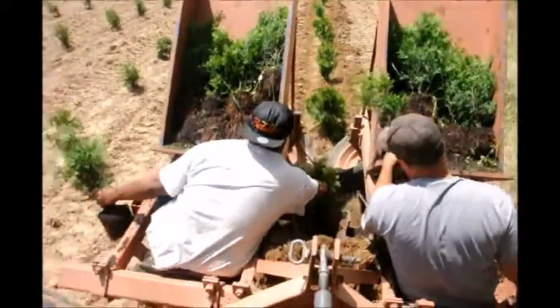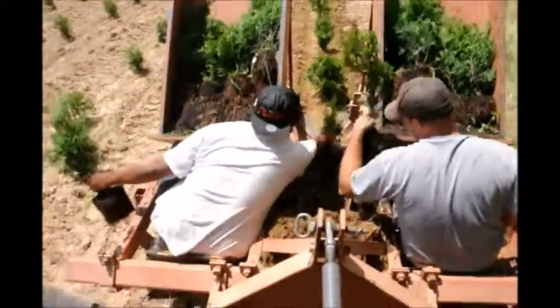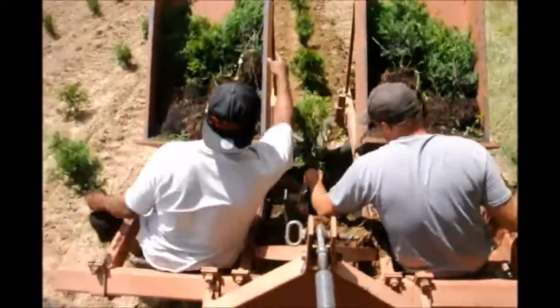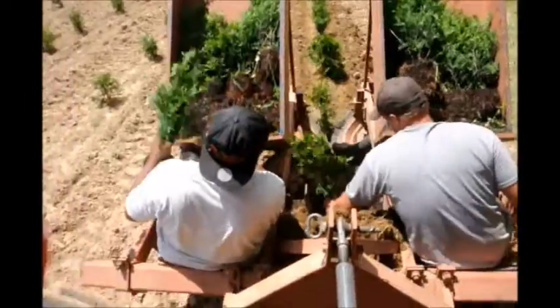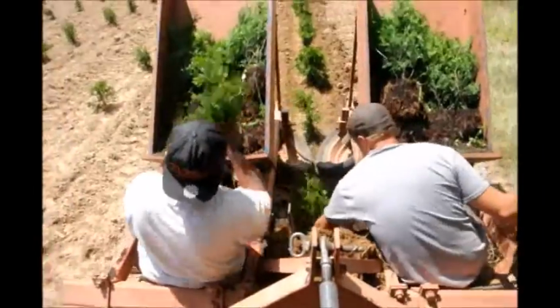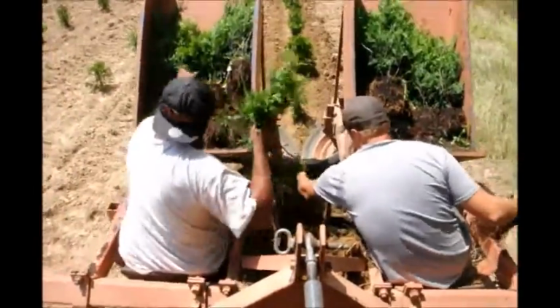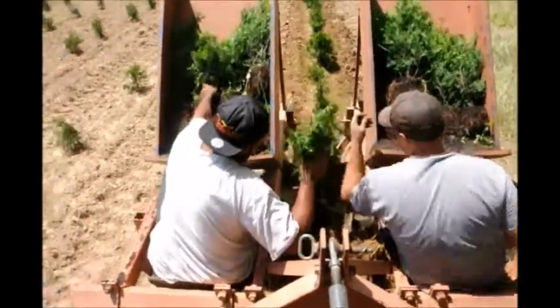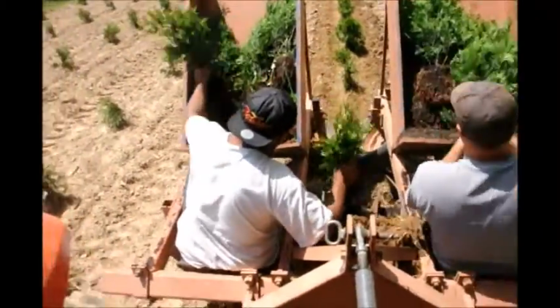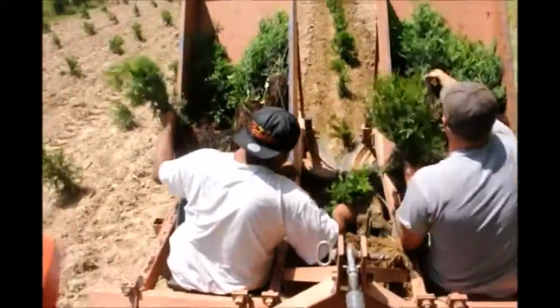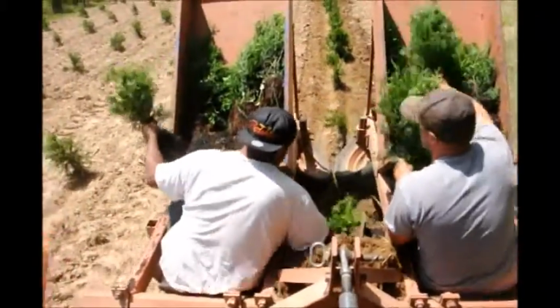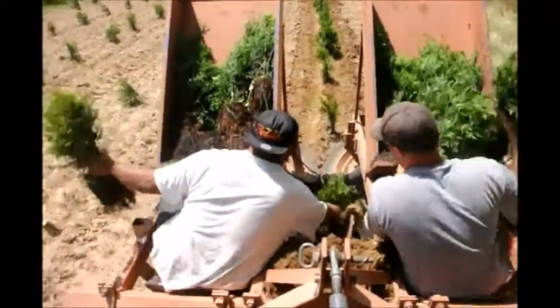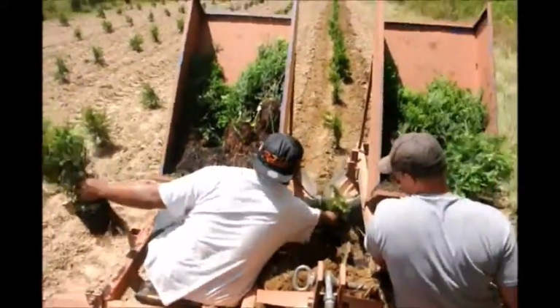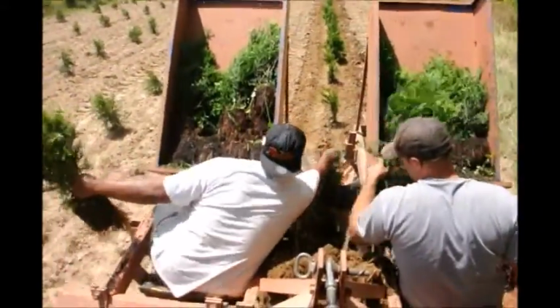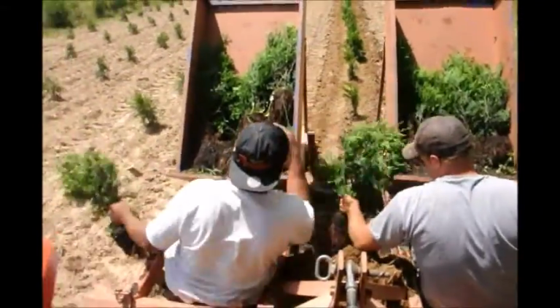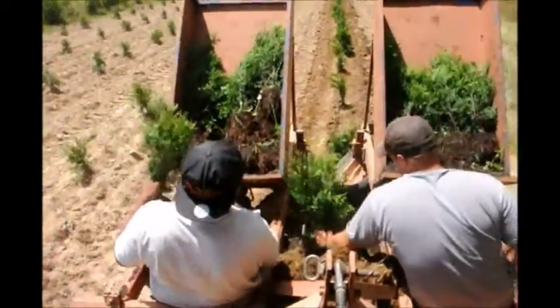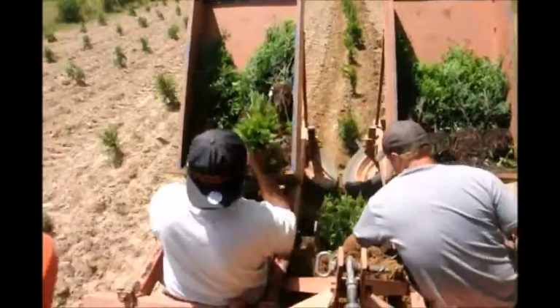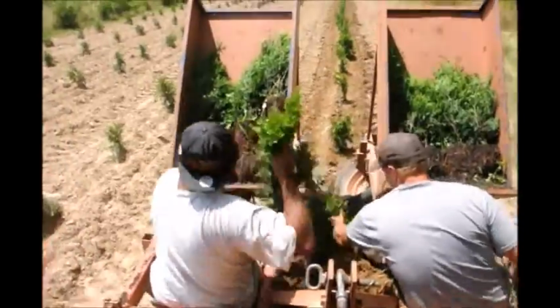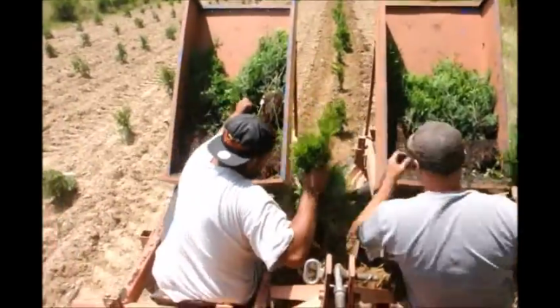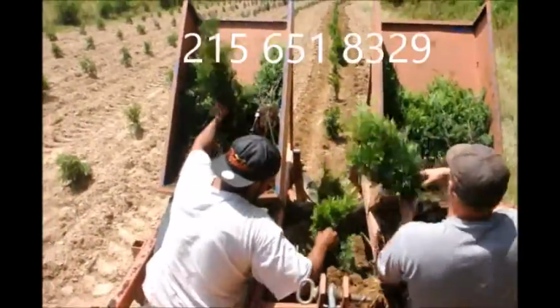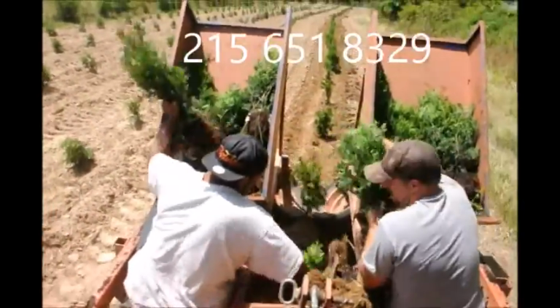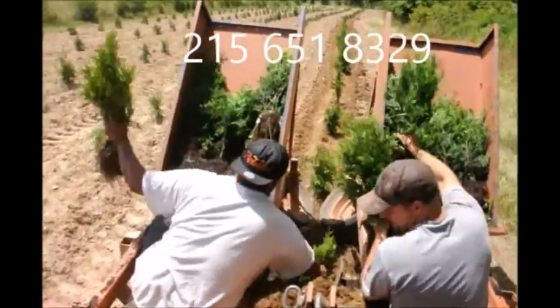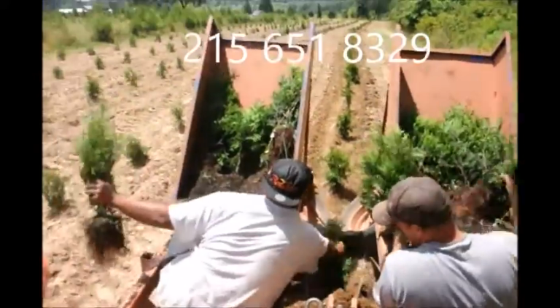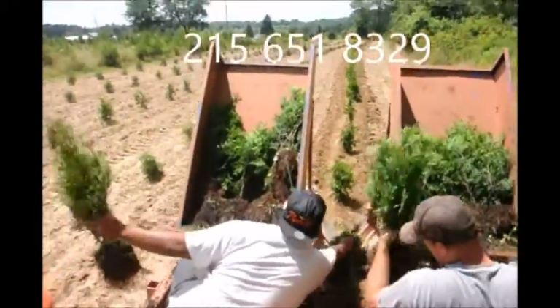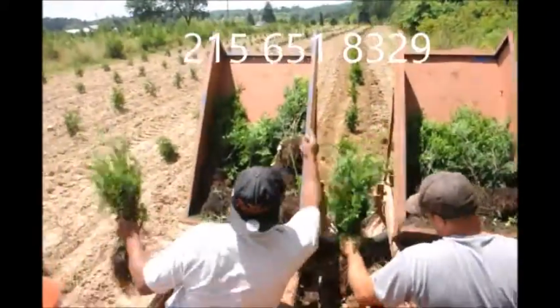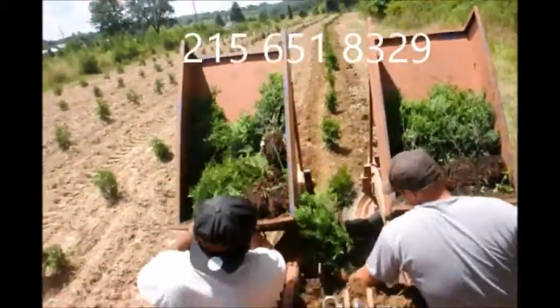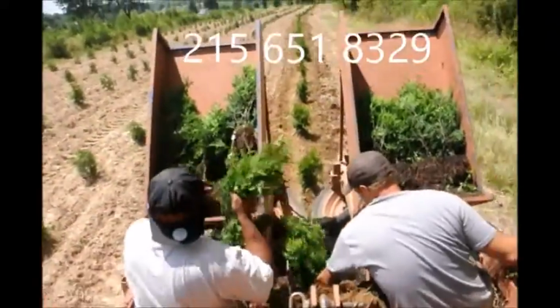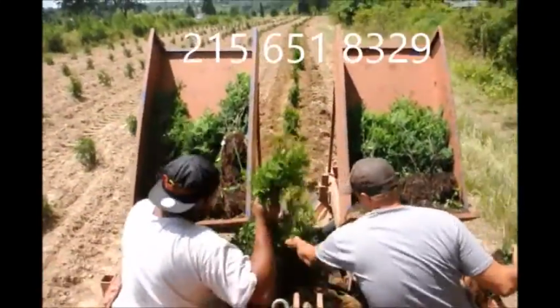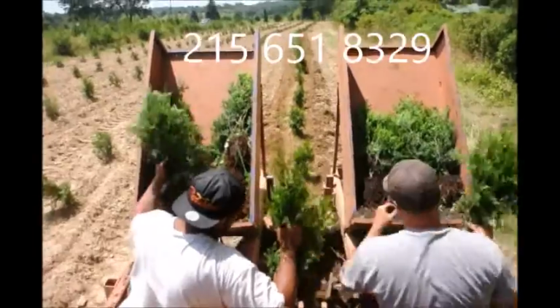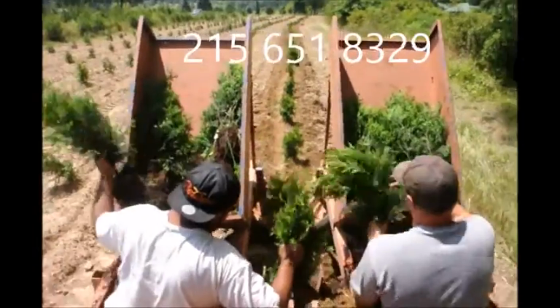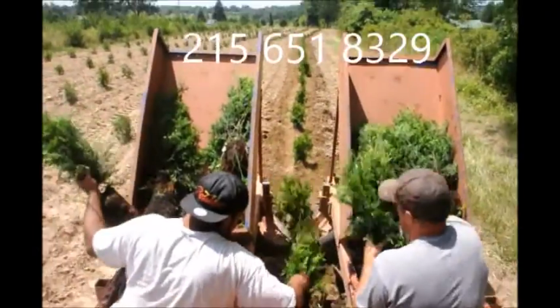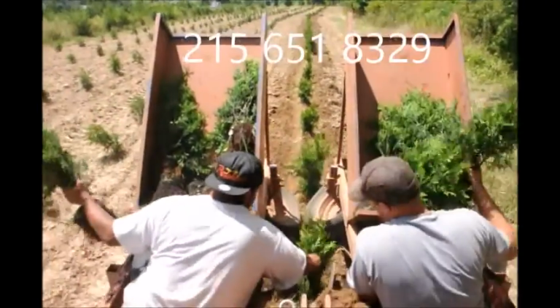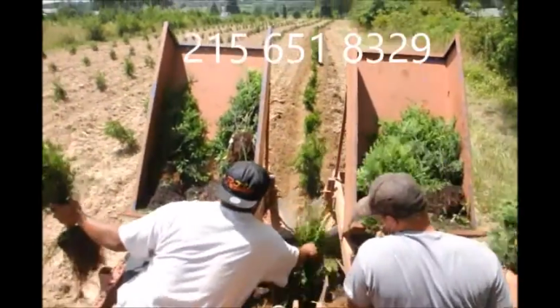If you'd like to order trees from us, we have a lot of different kinds of seedlings available. Just give us a call — our cell phone number is 215-651-8329. Thank you.